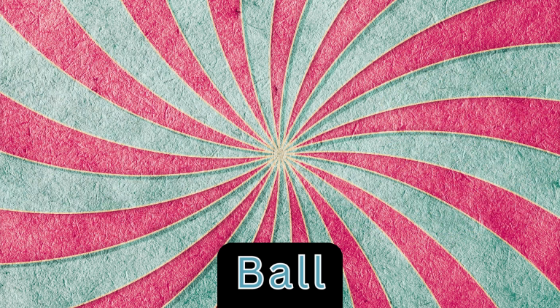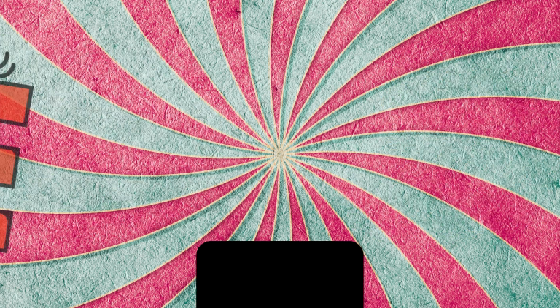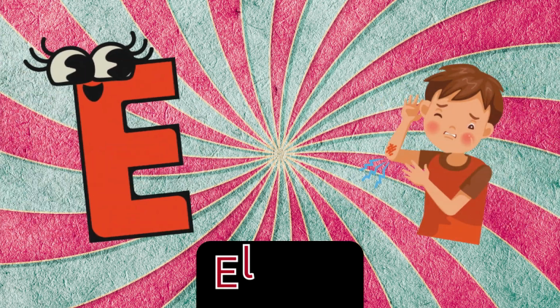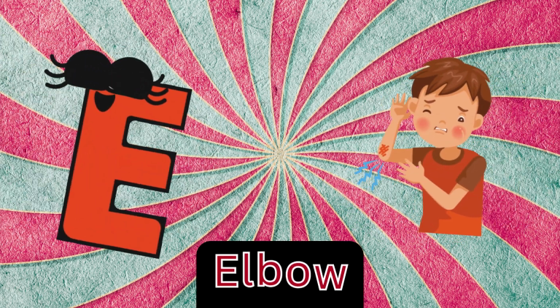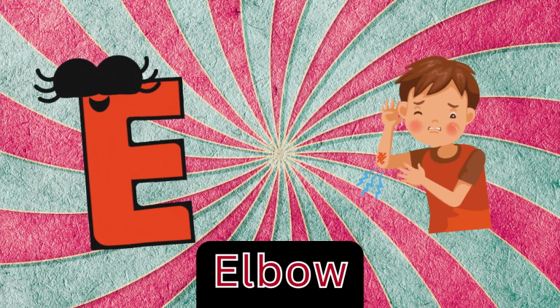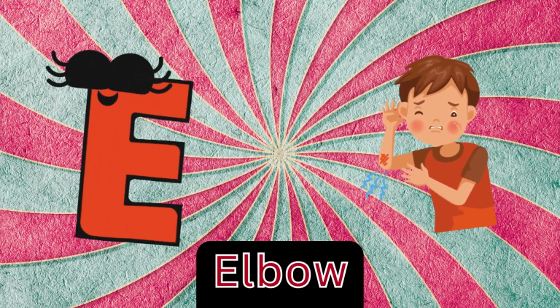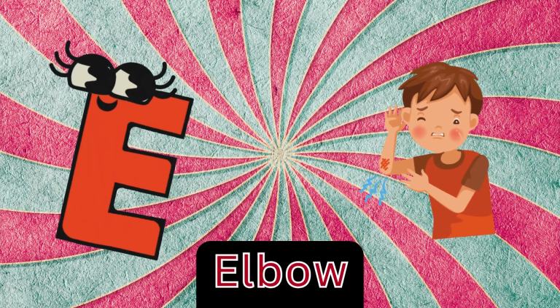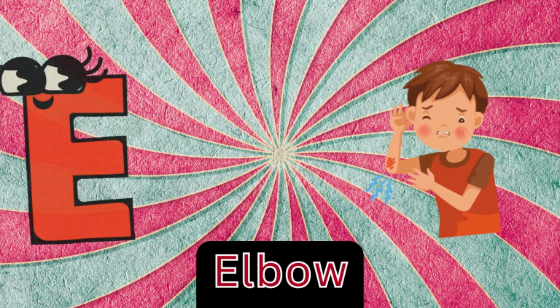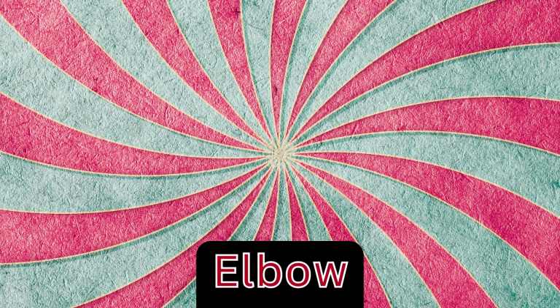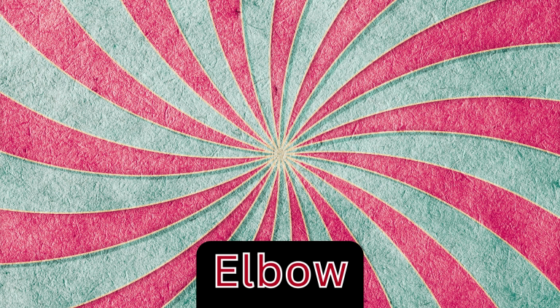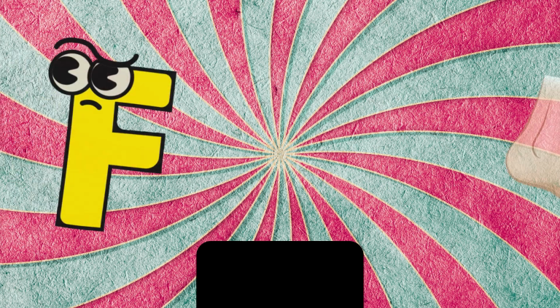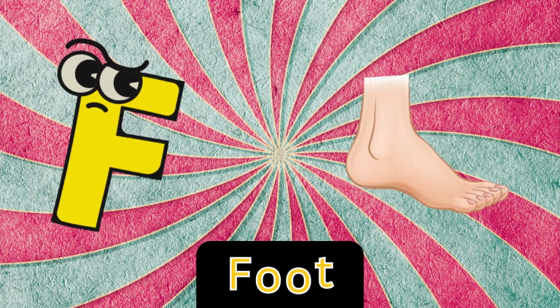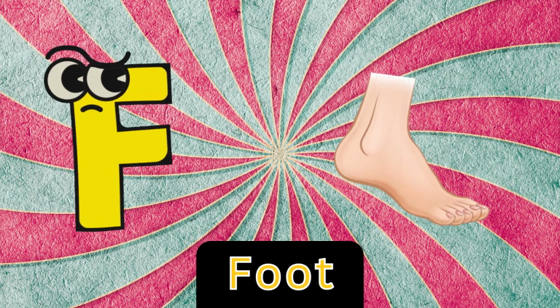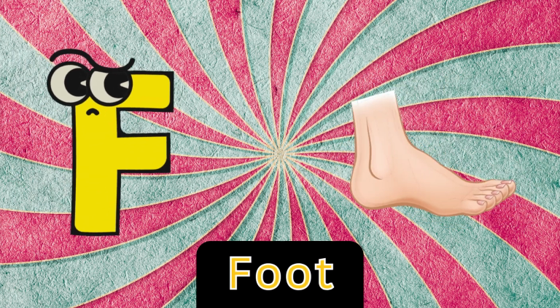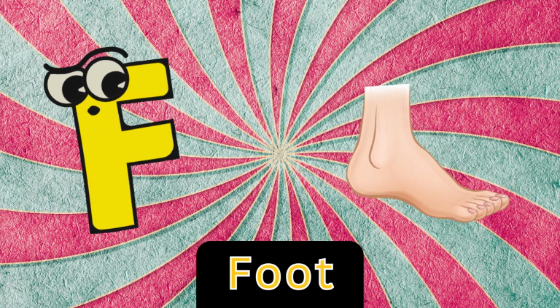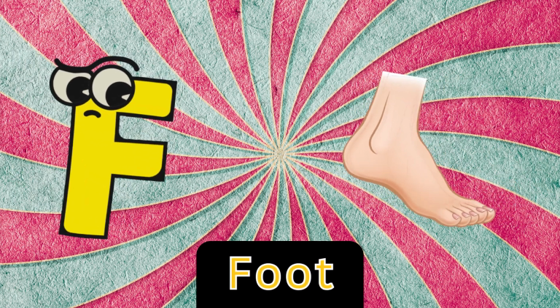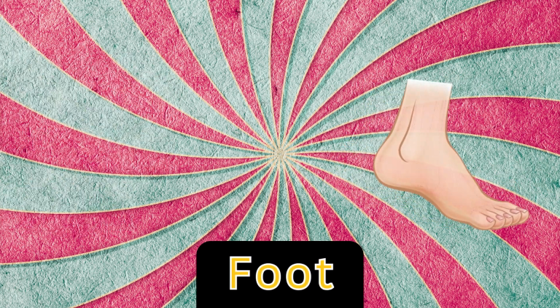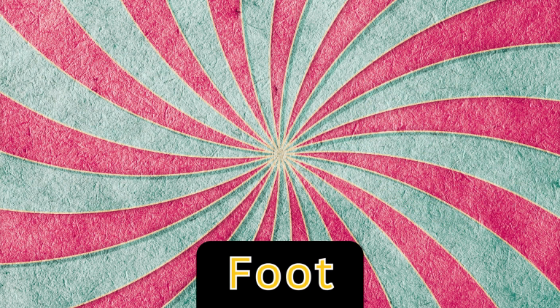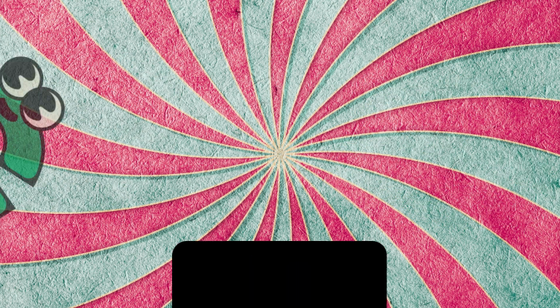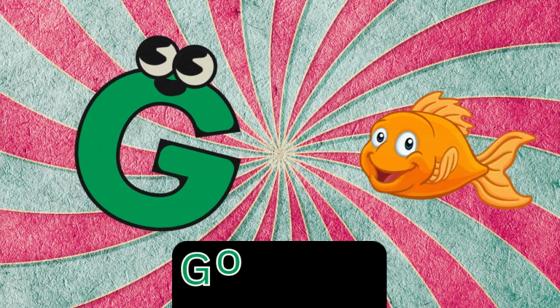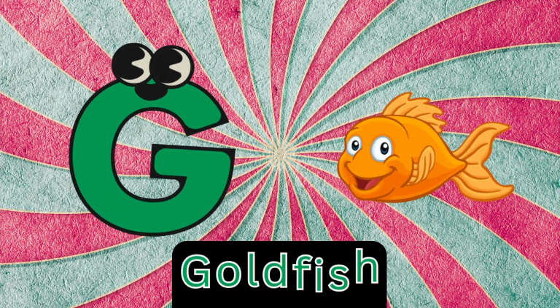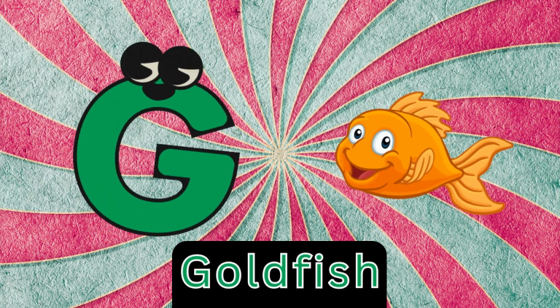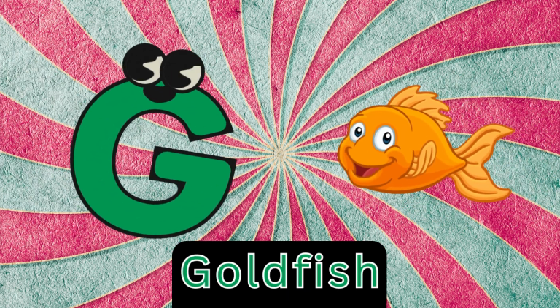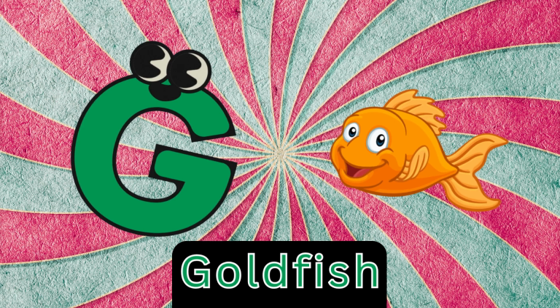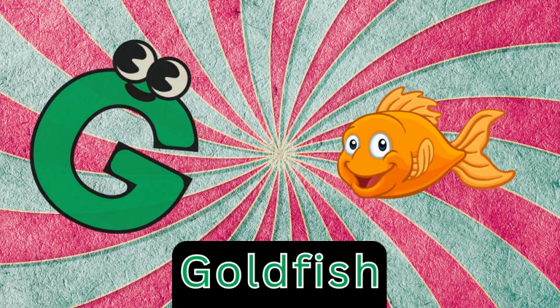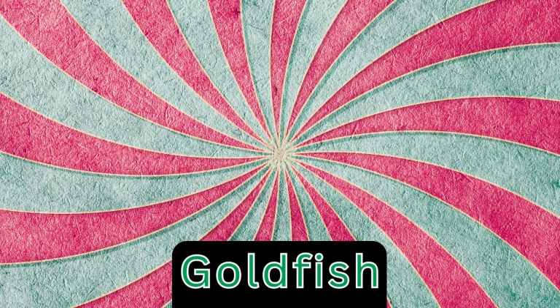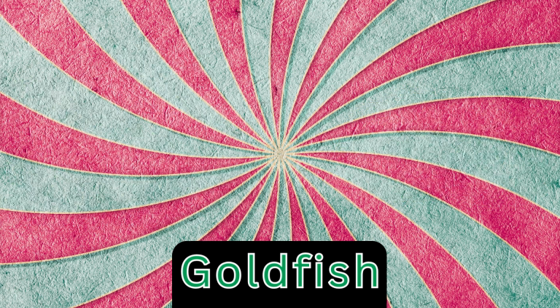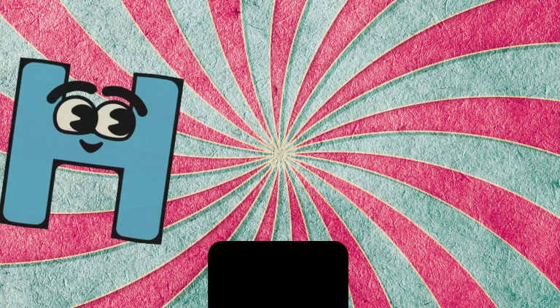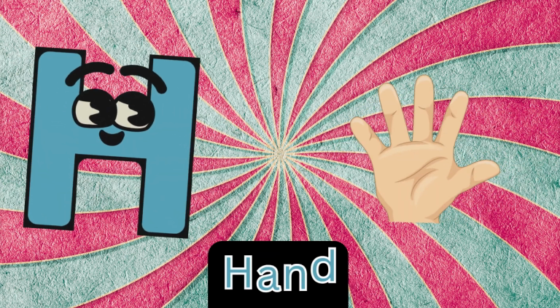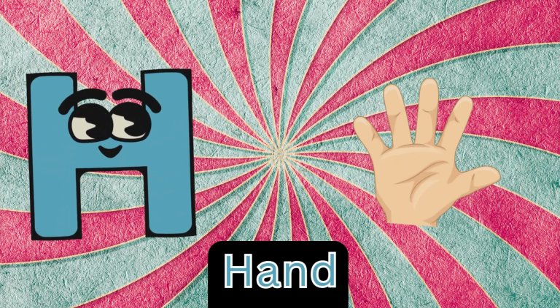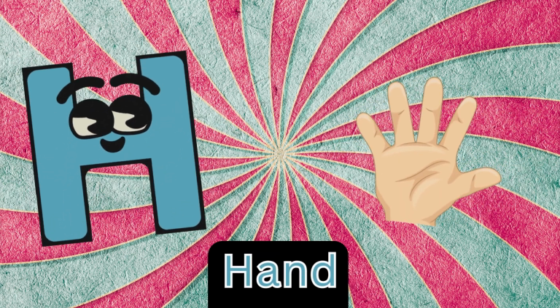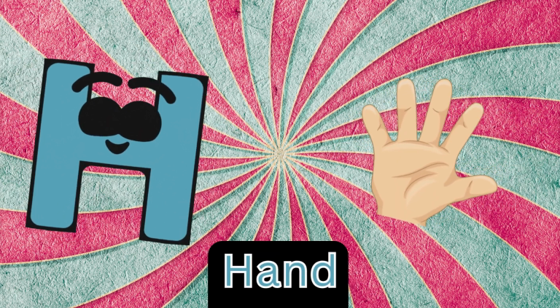E is for elbow, e-e-elbow. F is for foot, f-foot. G is for goldfish, g-g-goldfish. H is for hand, h-hand.